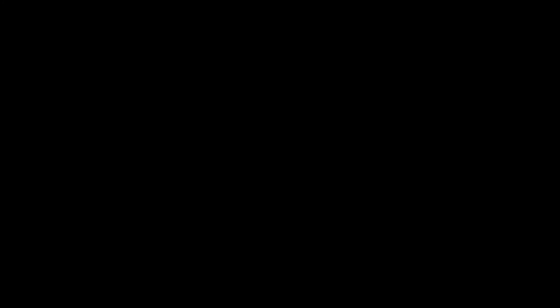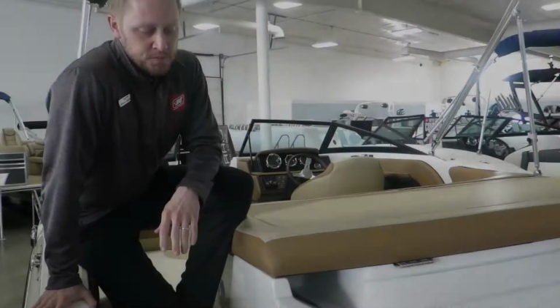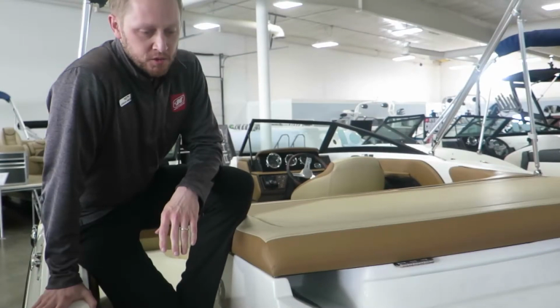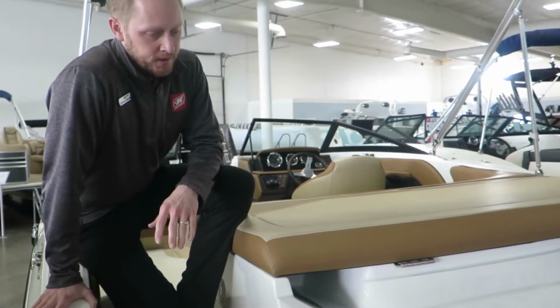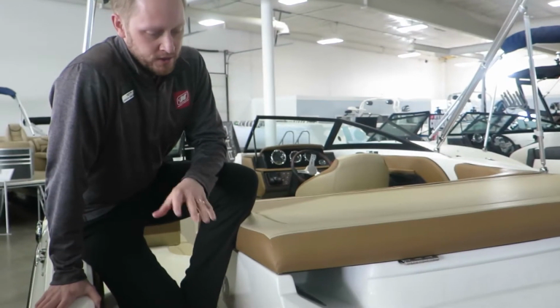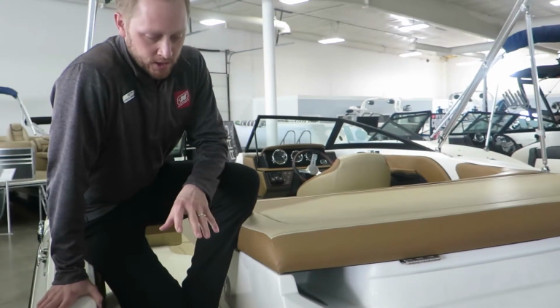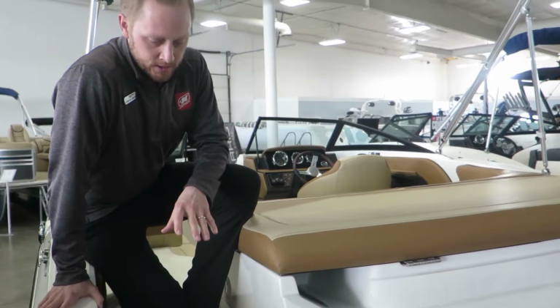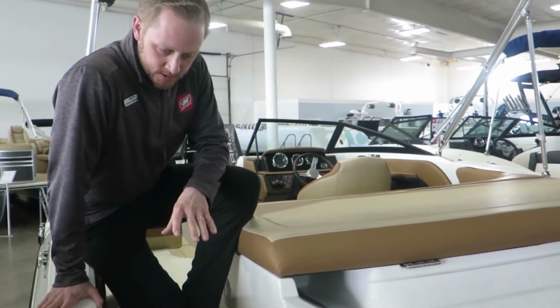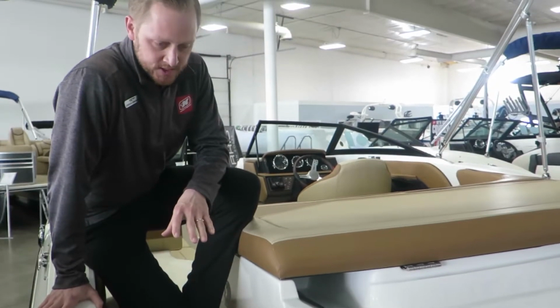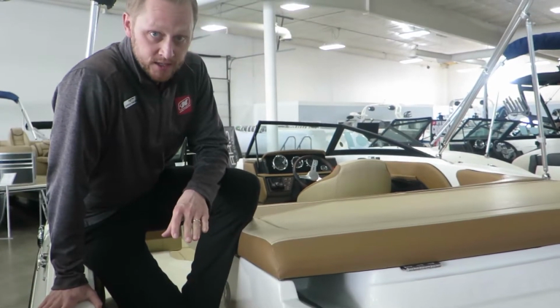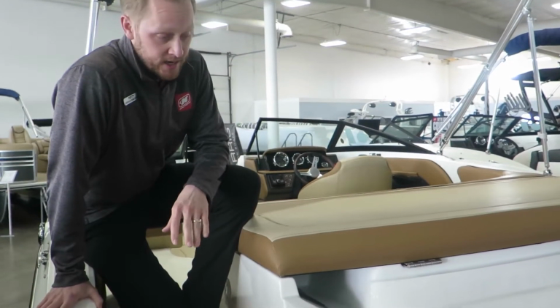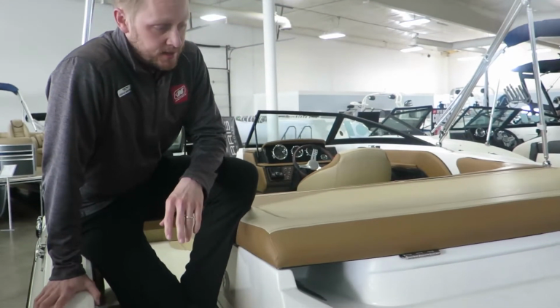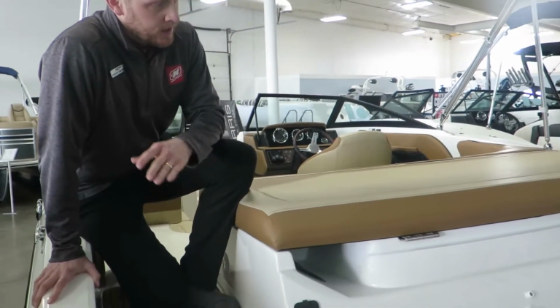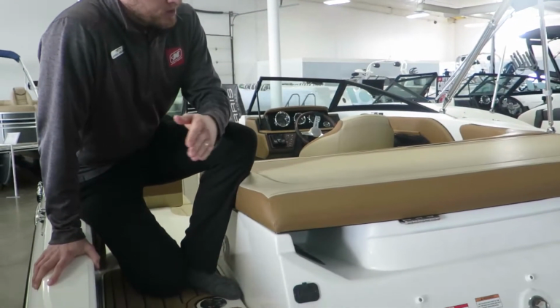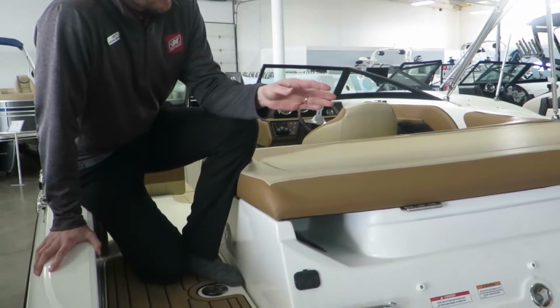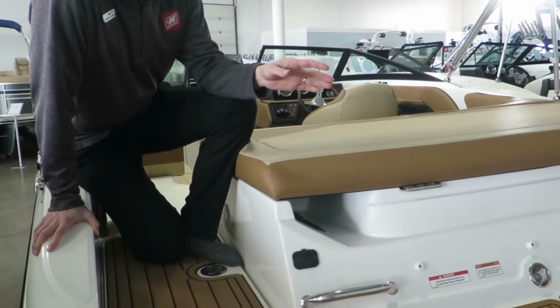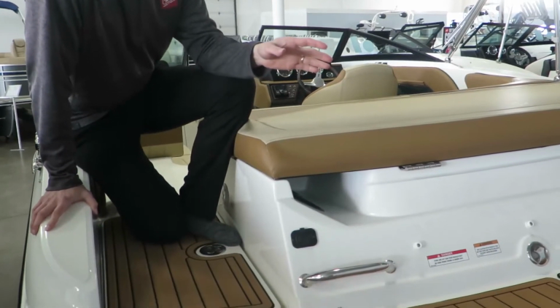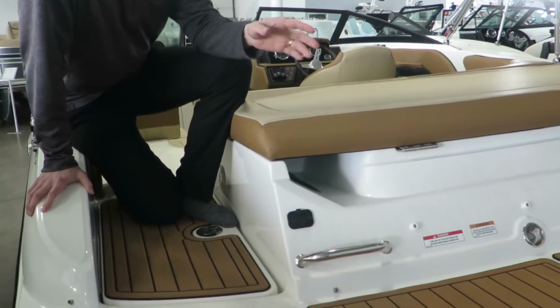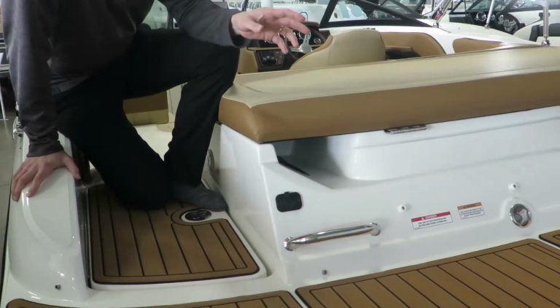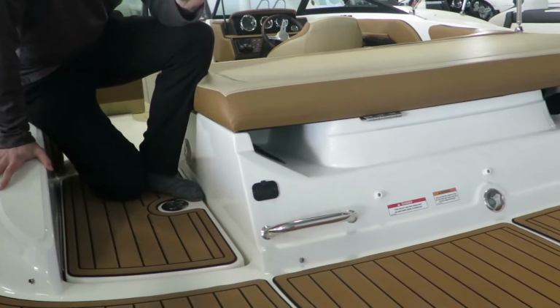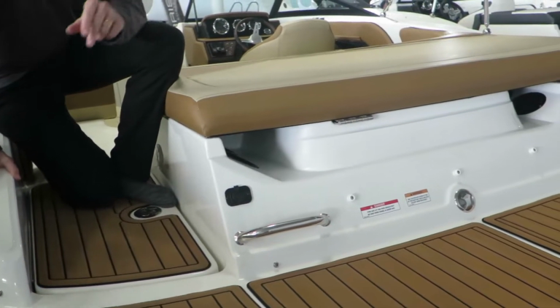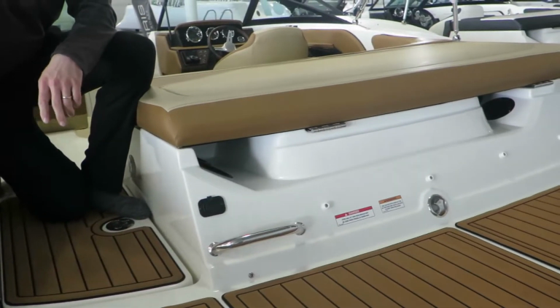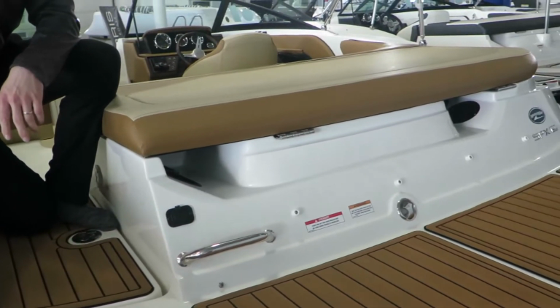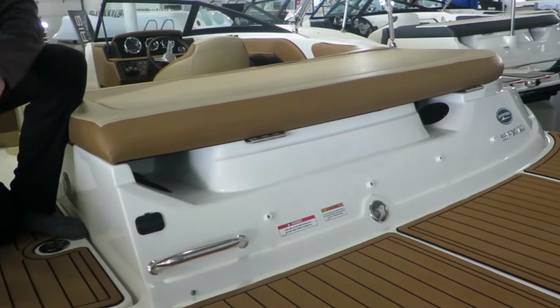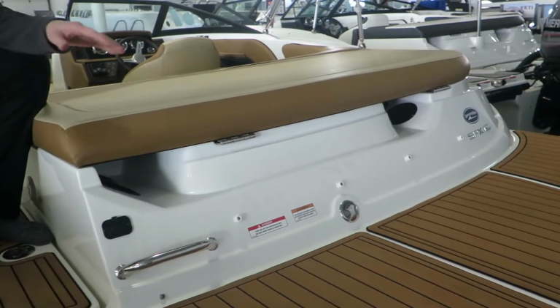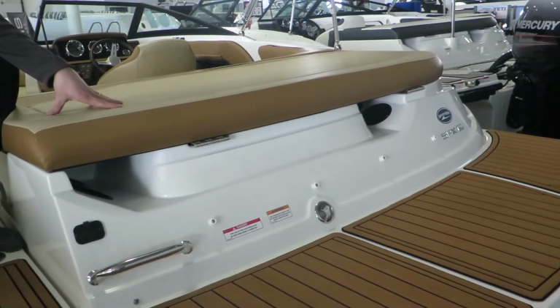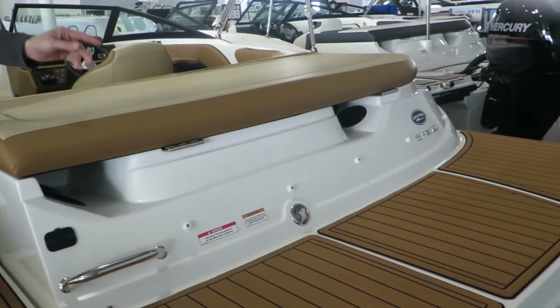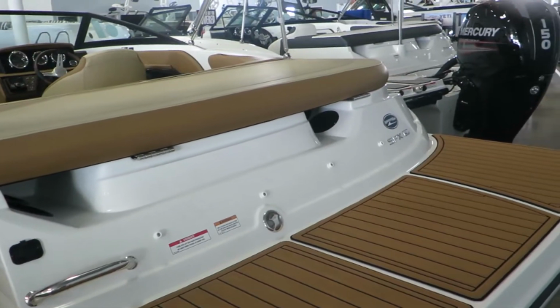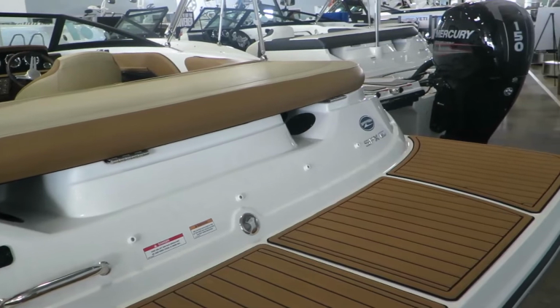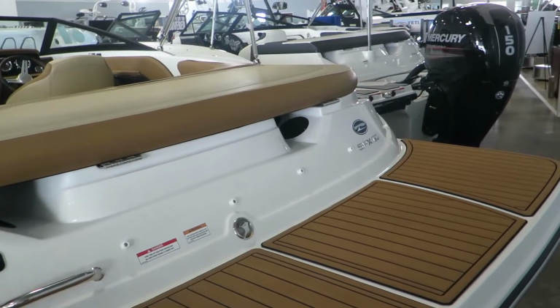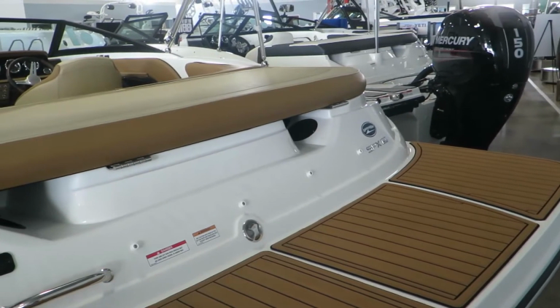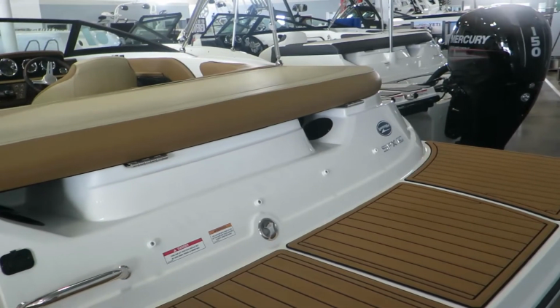For this particular boat we did put on the sea decking — it's a tan sea deck. You can see there's a lot of space back here if you're anchored out, hanging out and swimming. A lot of sun pad room and deck room.